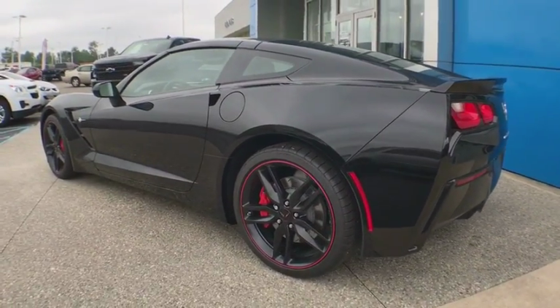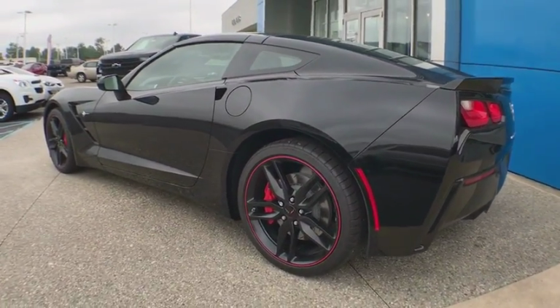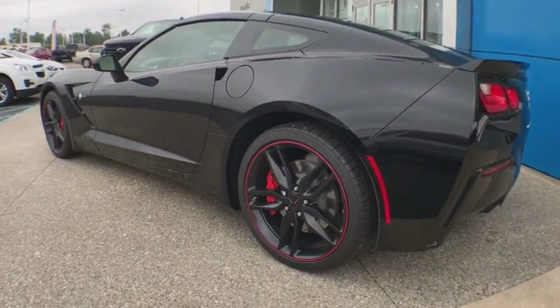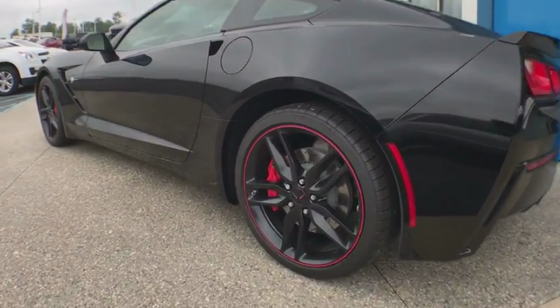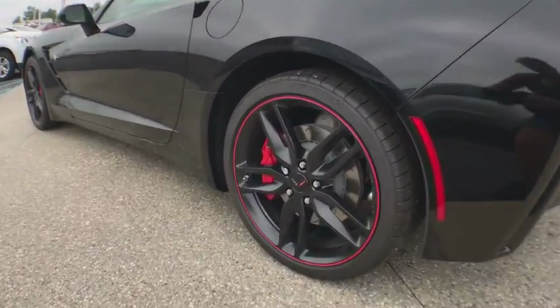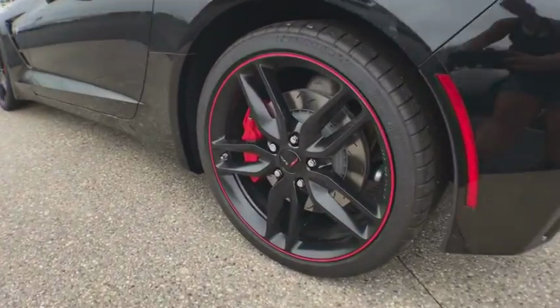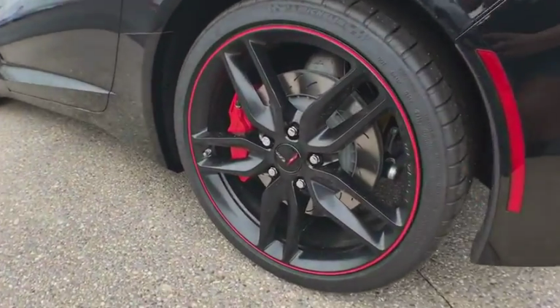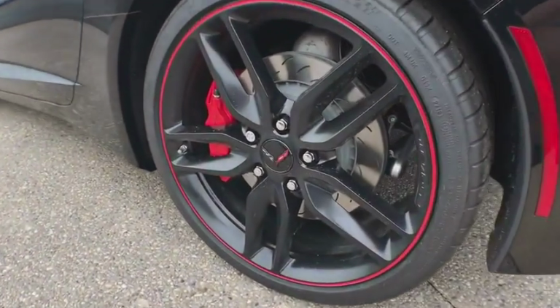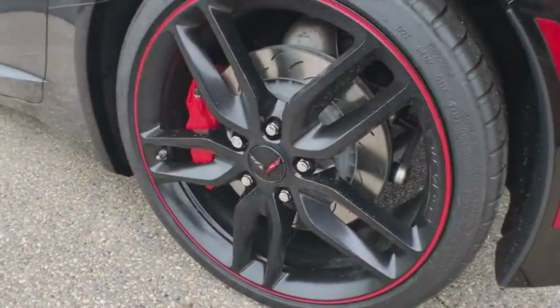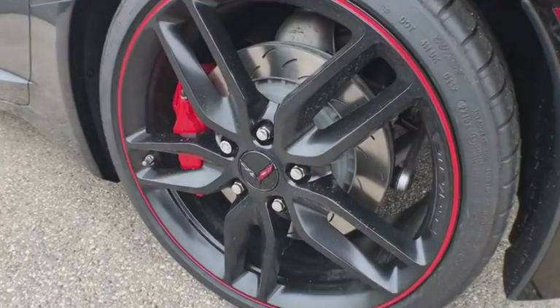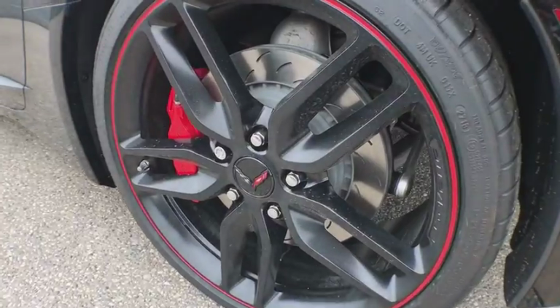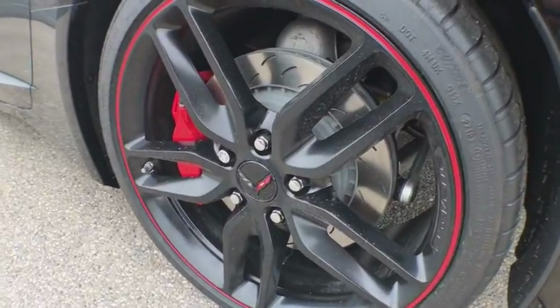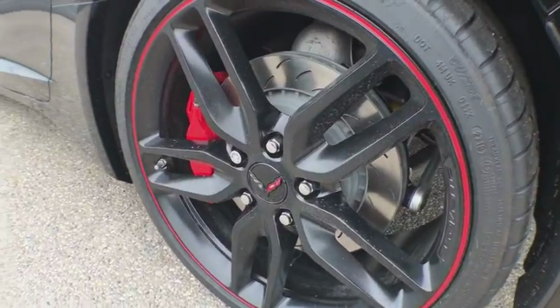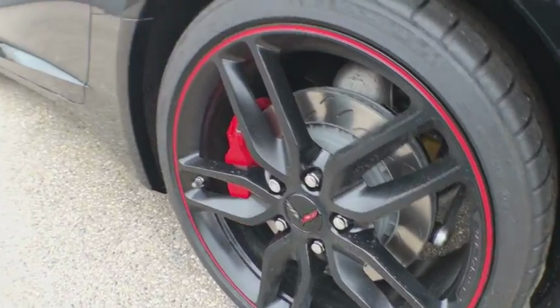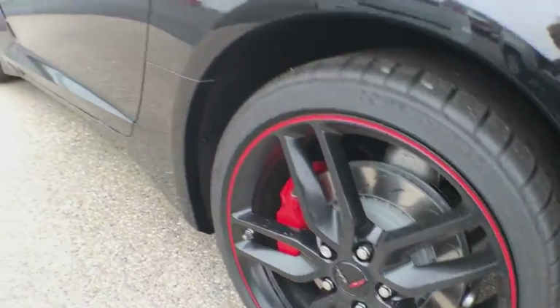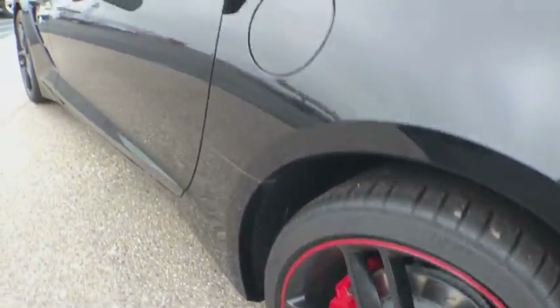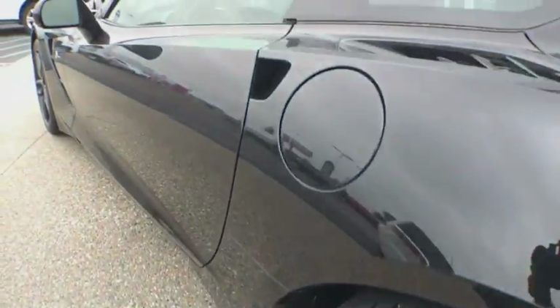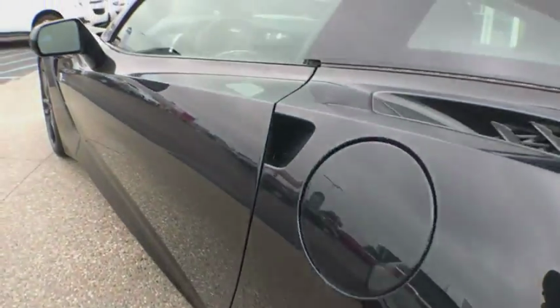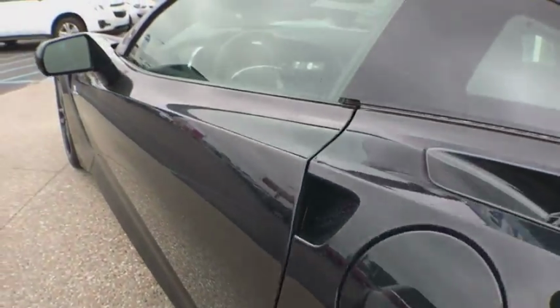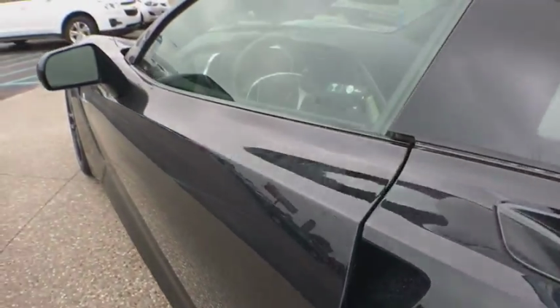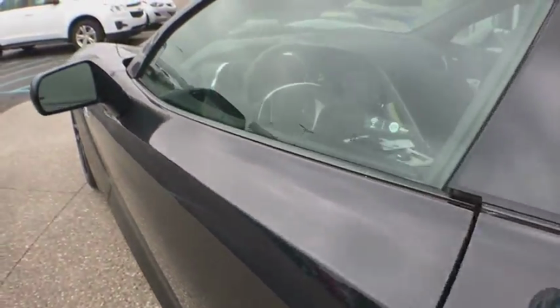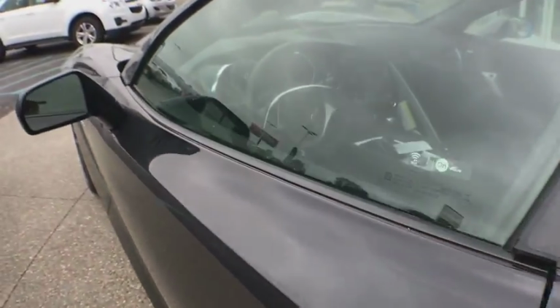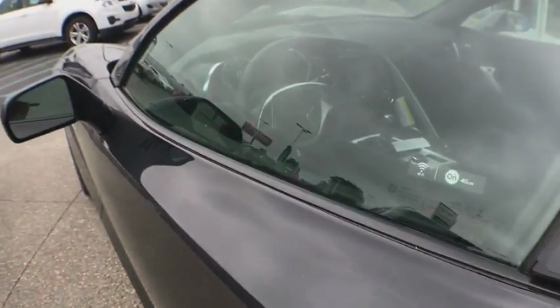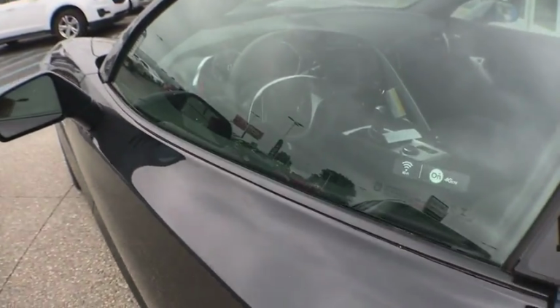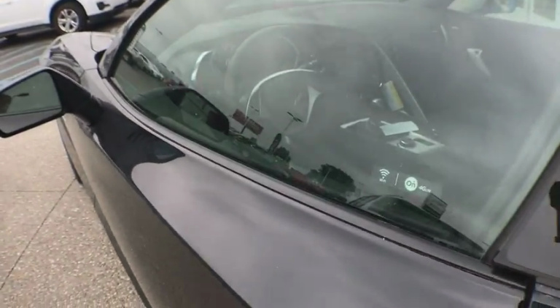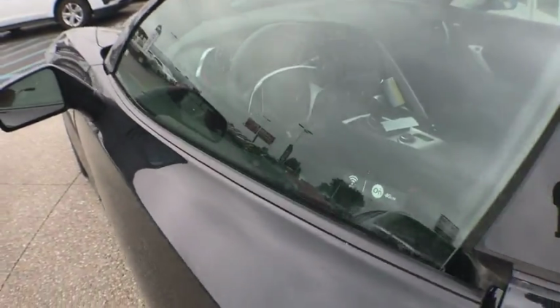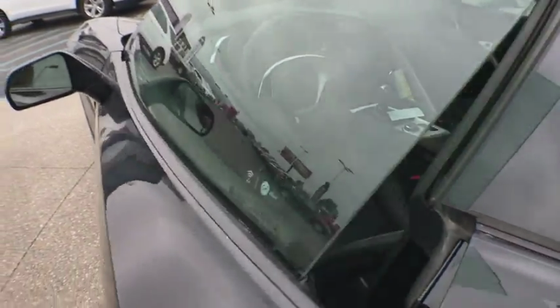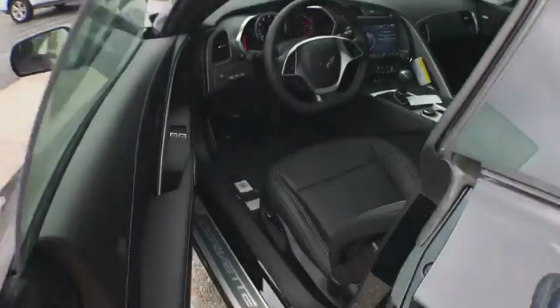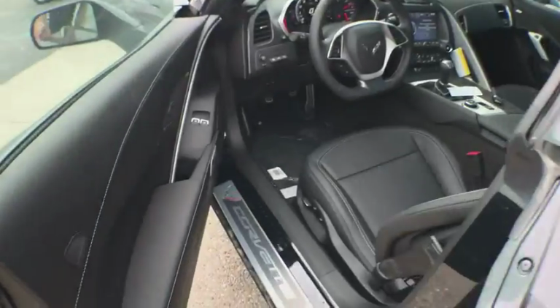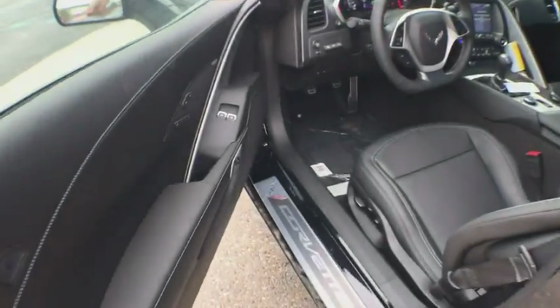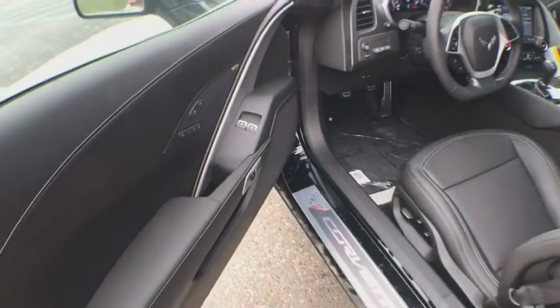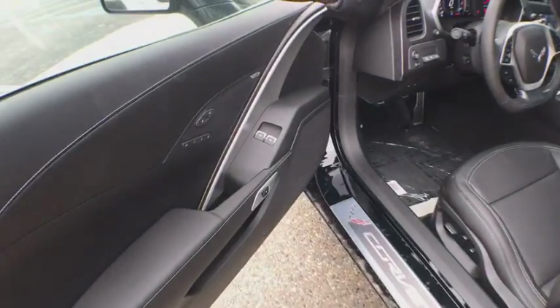Remote keyless entry, panic alarm, tachometer, front bucket seats, power driver's seat, driver vanity mirror, tilt steering wheel.